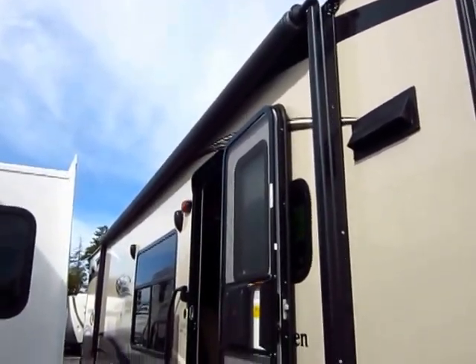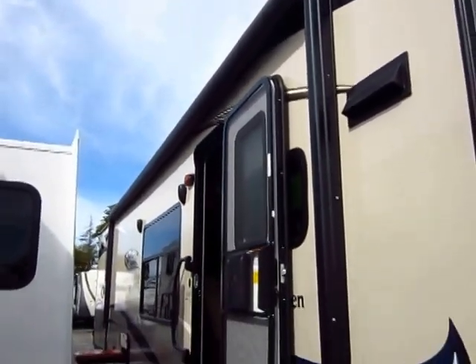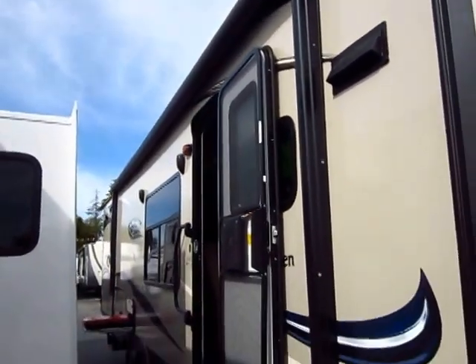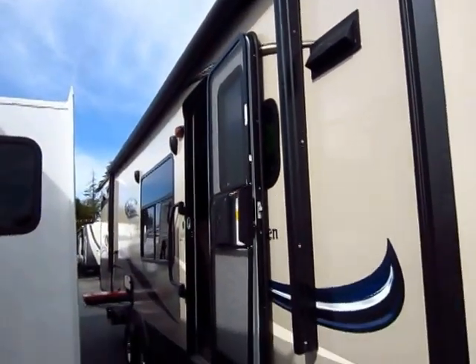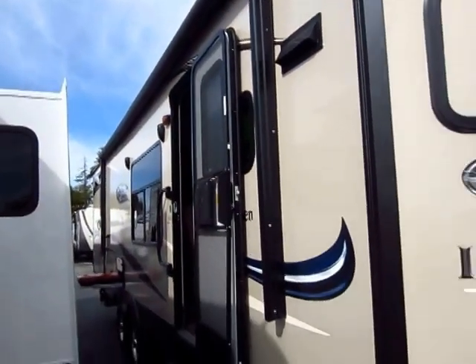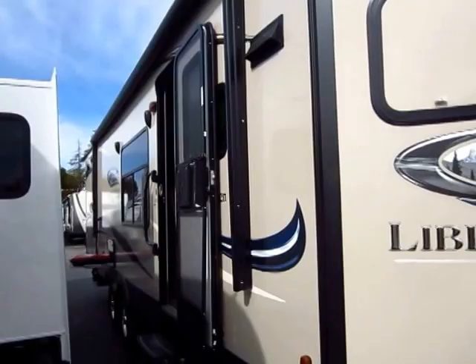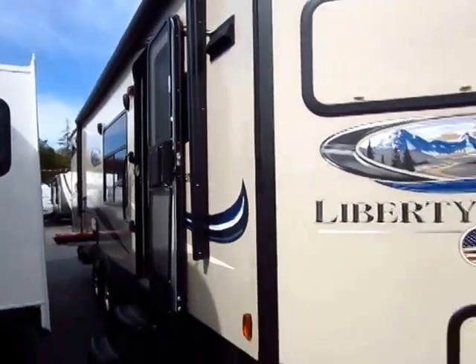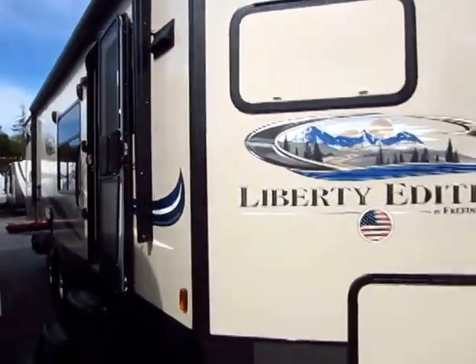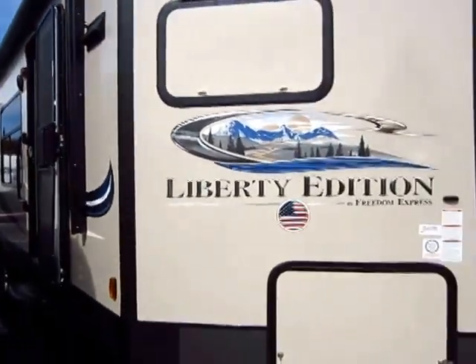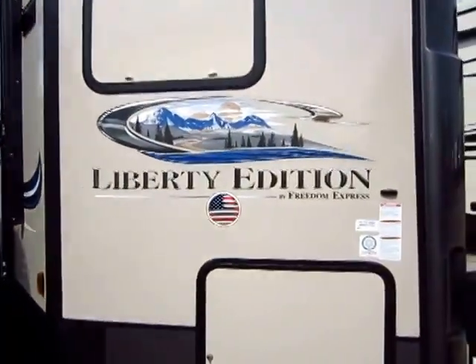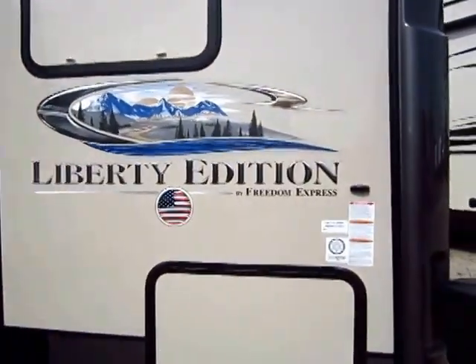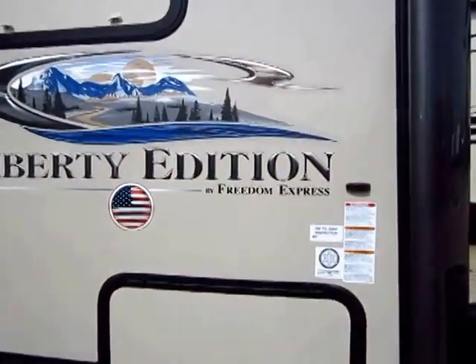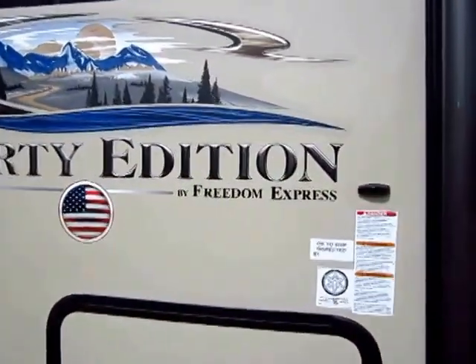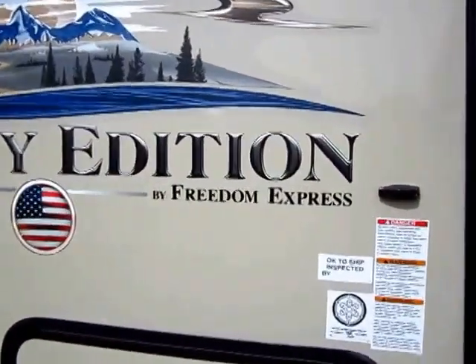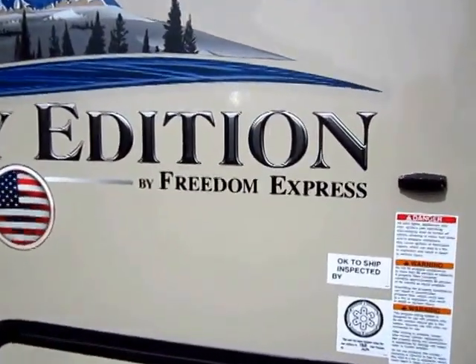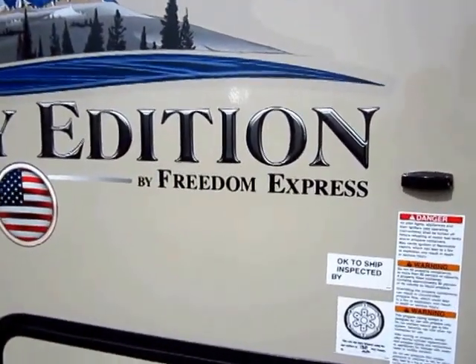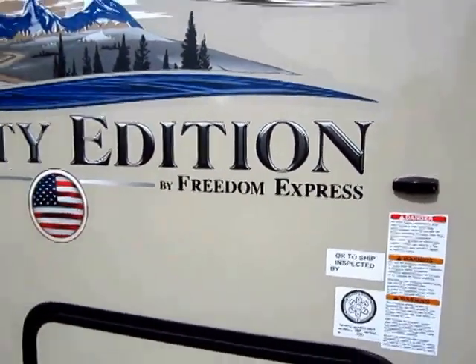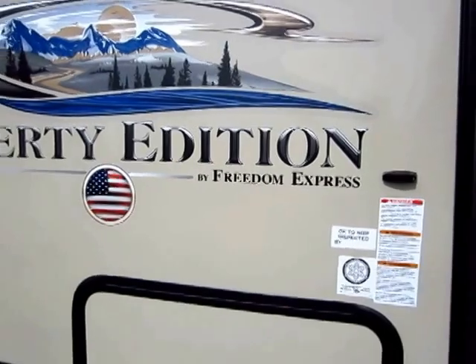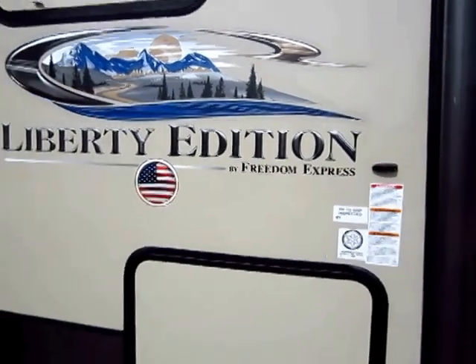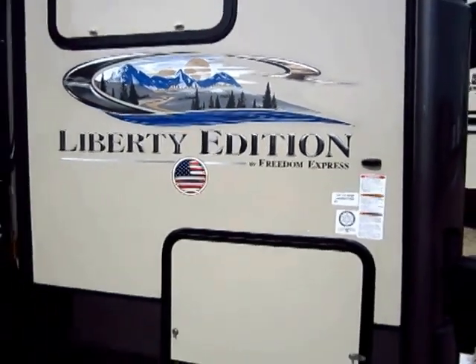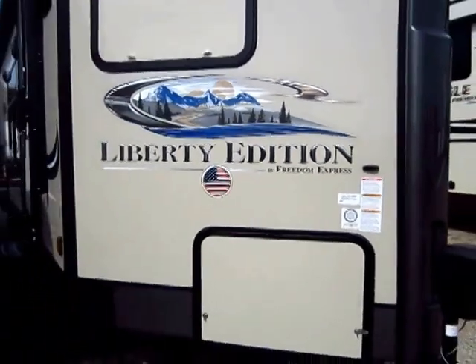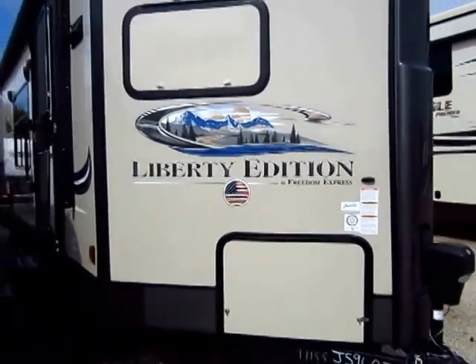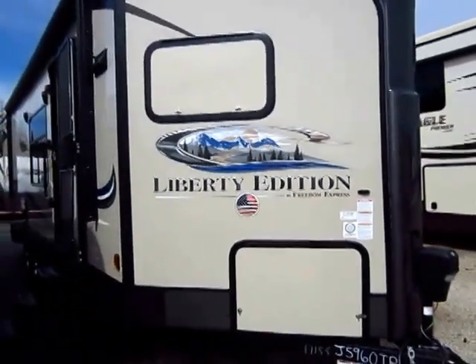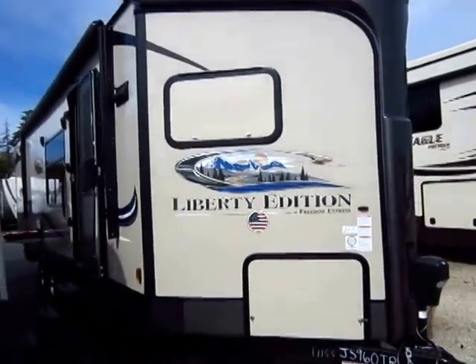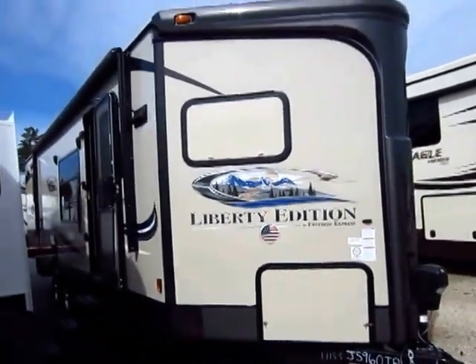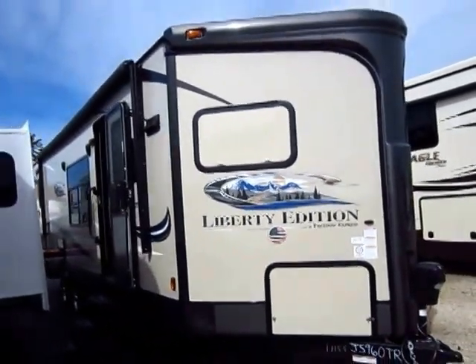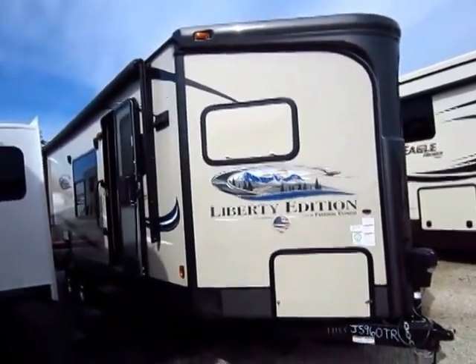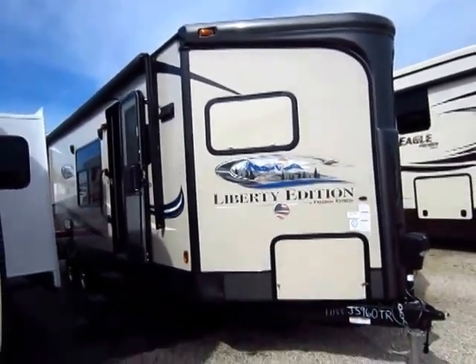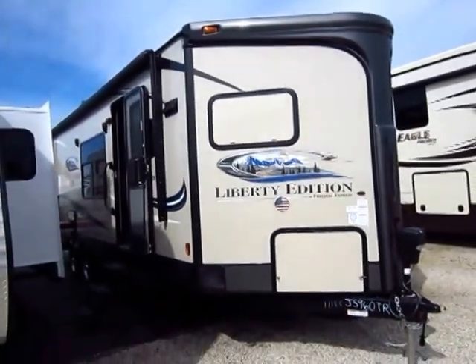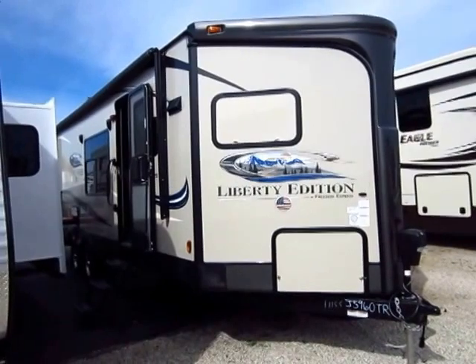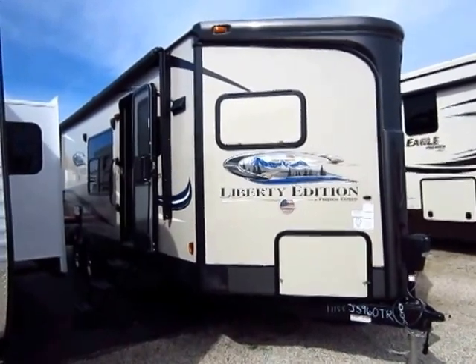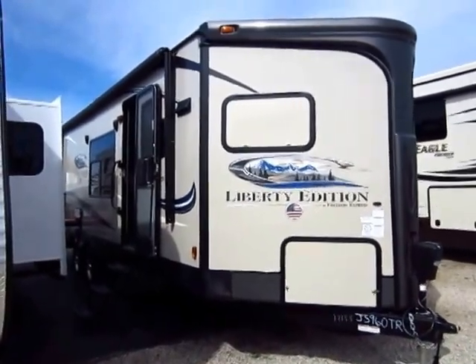There are more lightweight trailers out there now than ever before, so why look at Freedom Express compared to another brand? What are they bringing to the table that makes them worth your investment? The short answer is a lot. The long answer — that's why I put this video together.